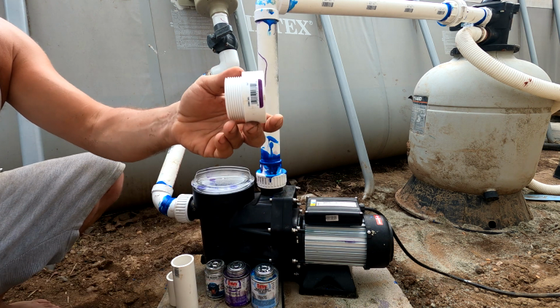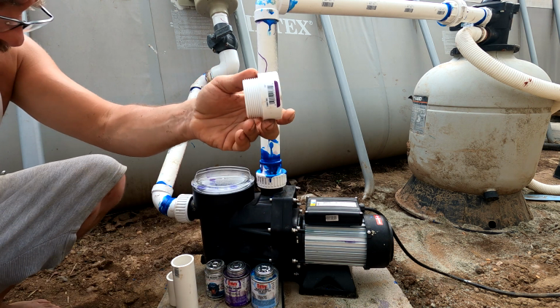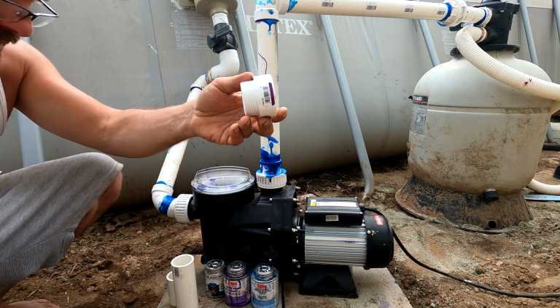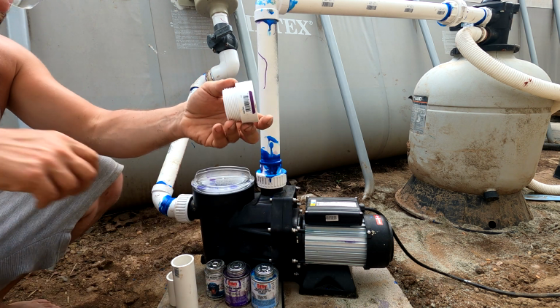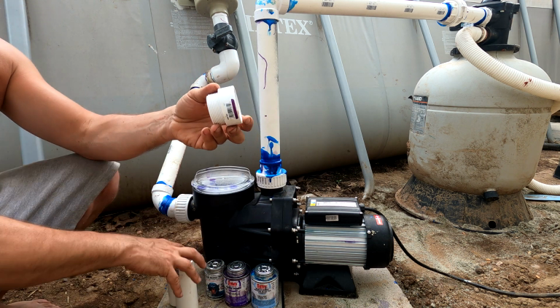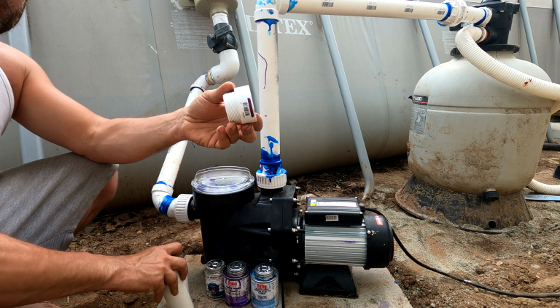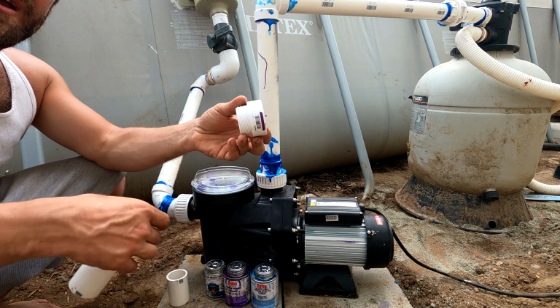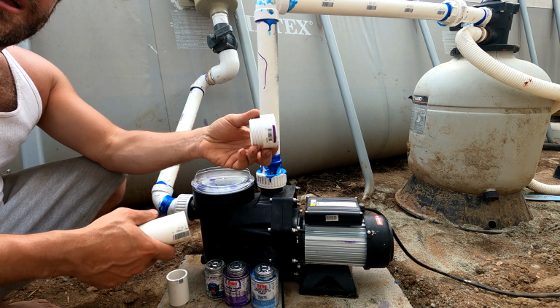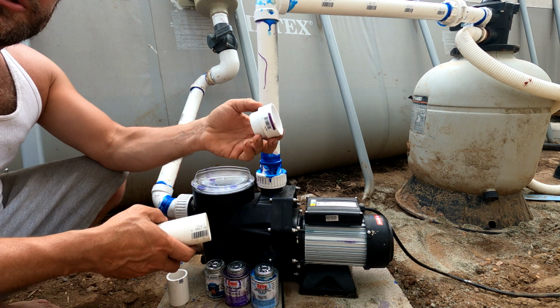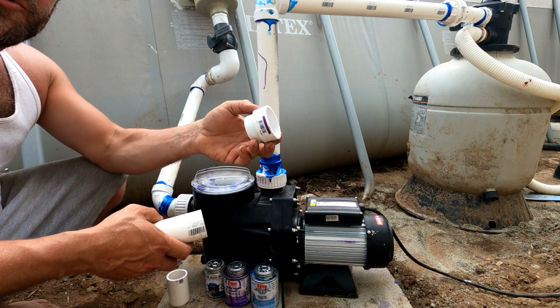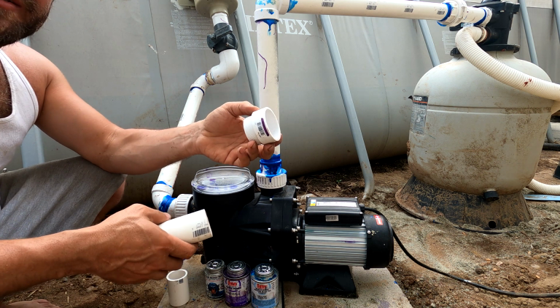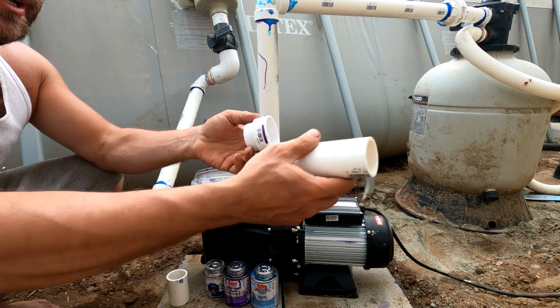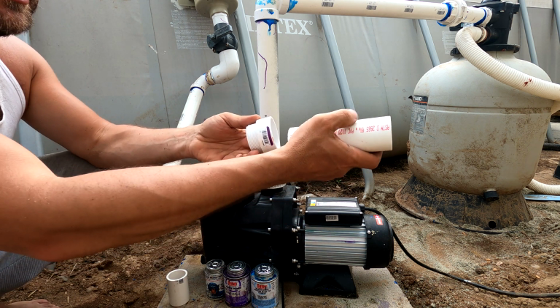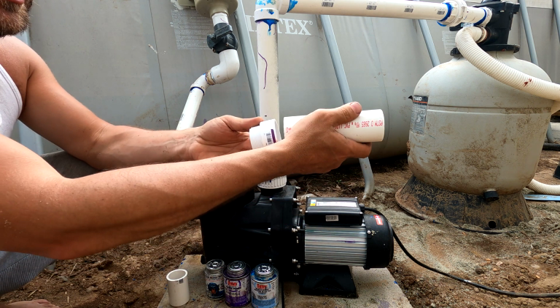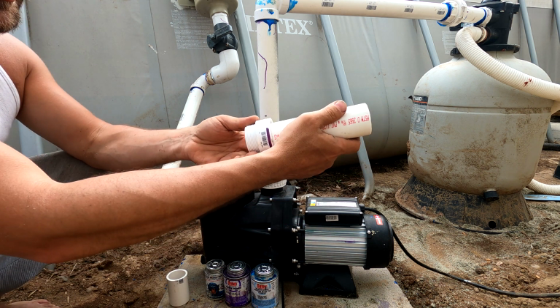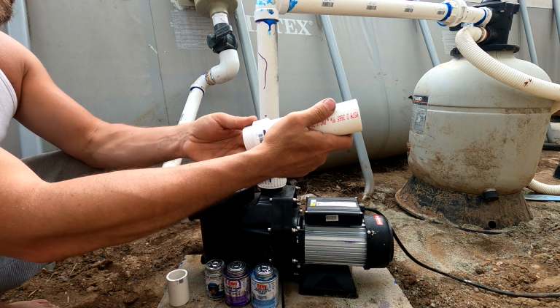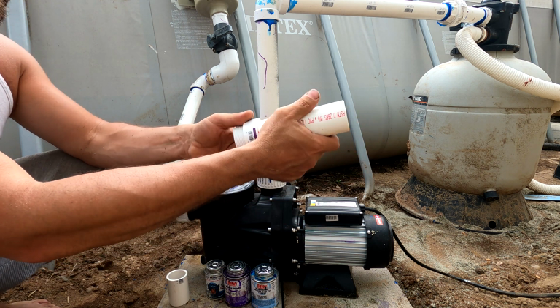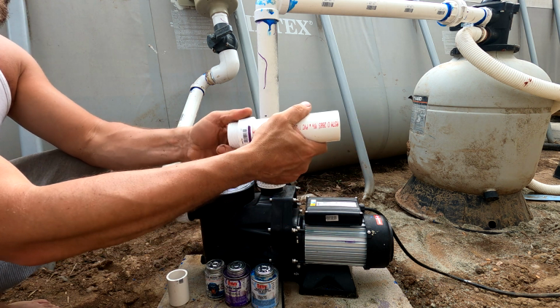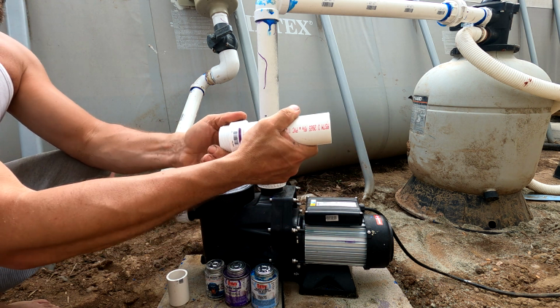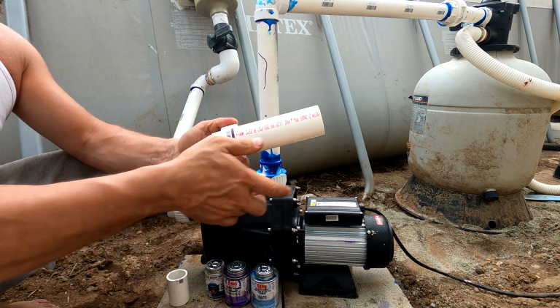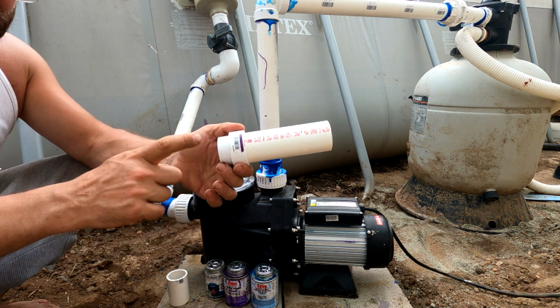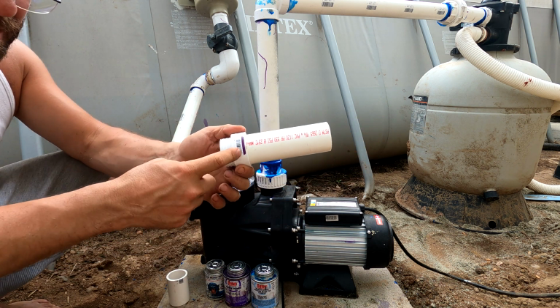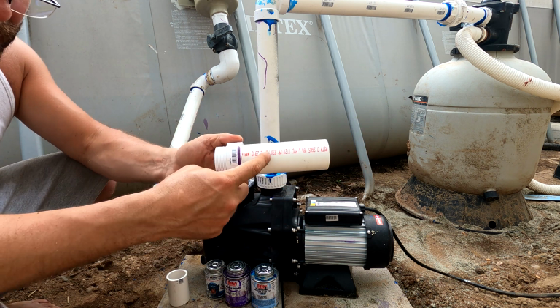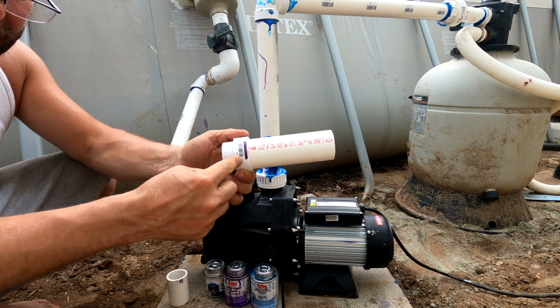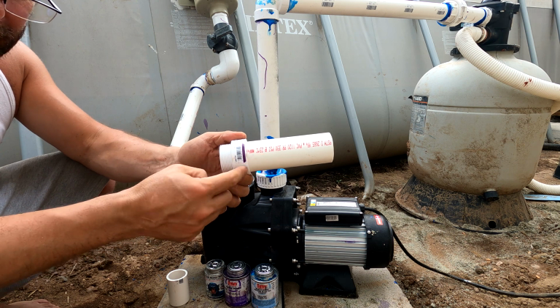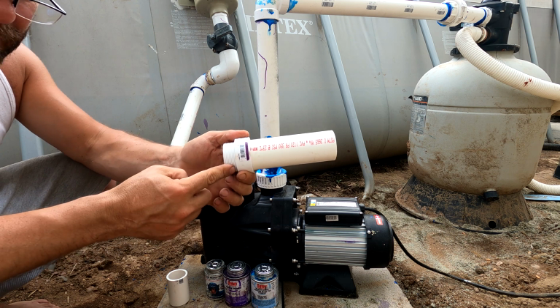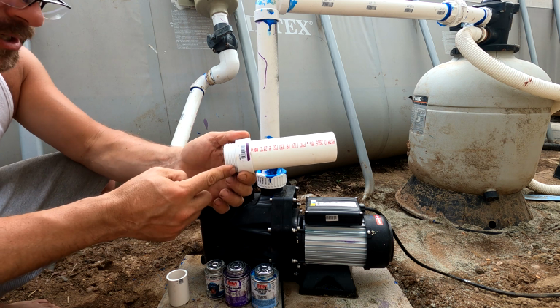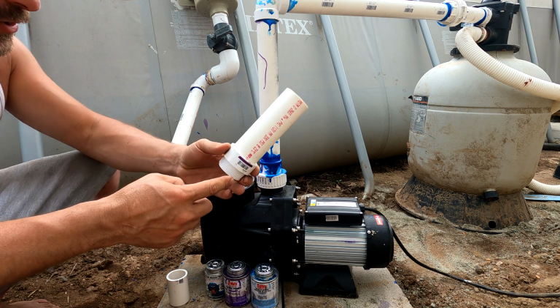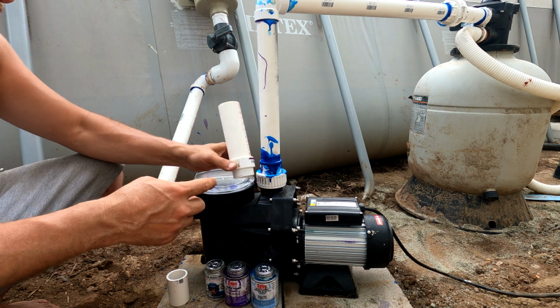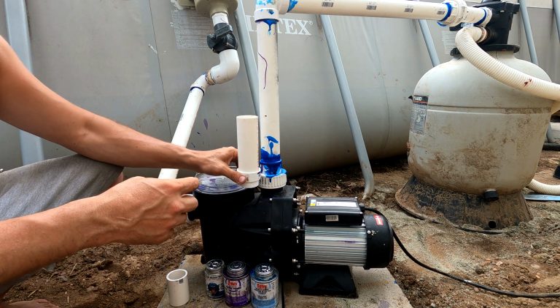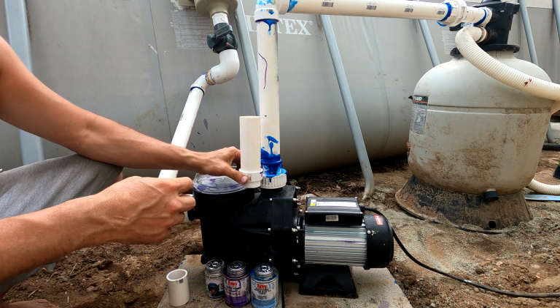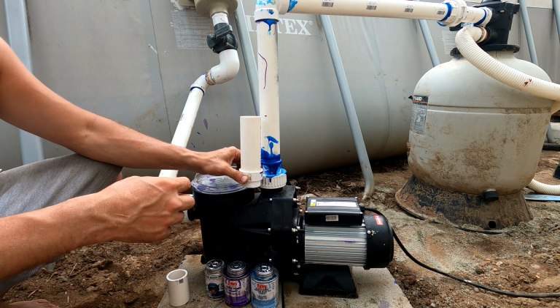So you'll screw this in instead, and once you screw this in place you will attach one and a half inch PVC pipe to it like this.